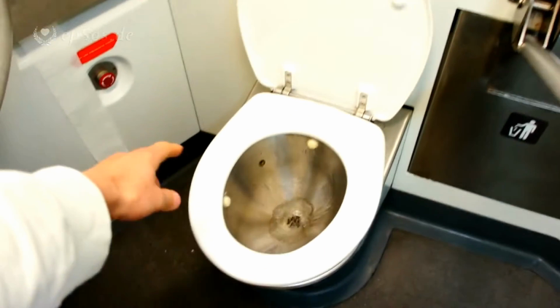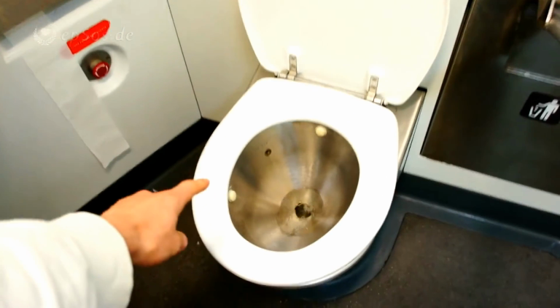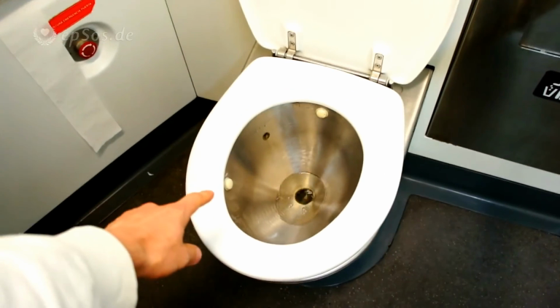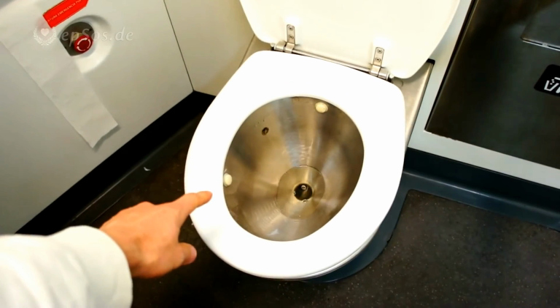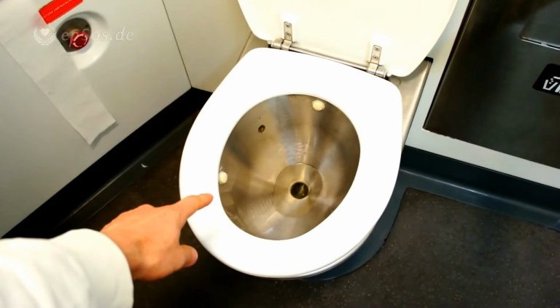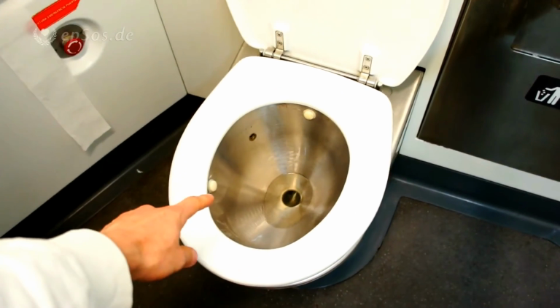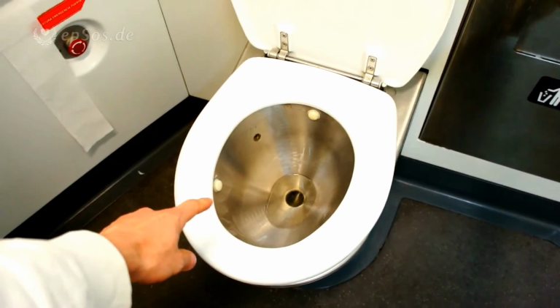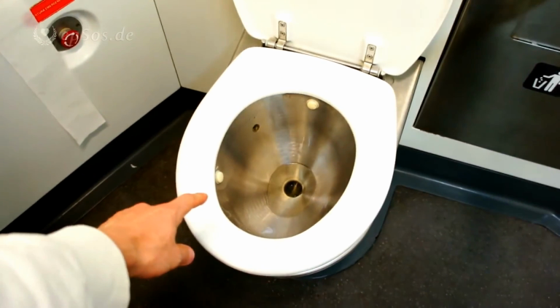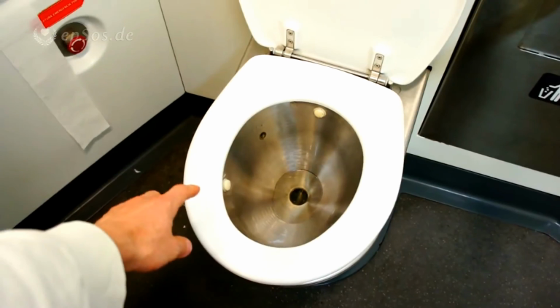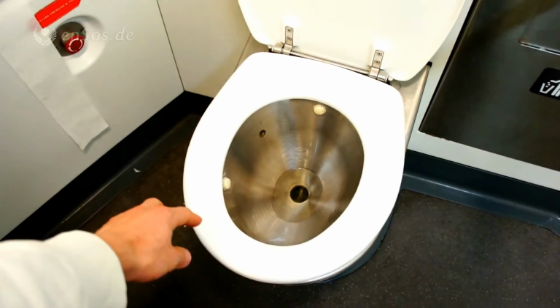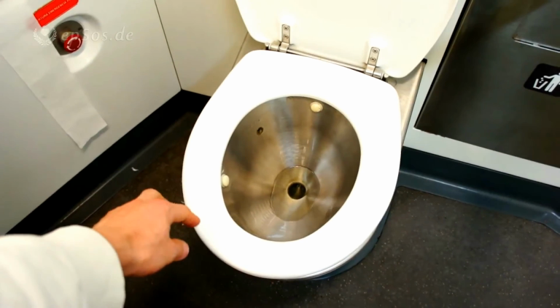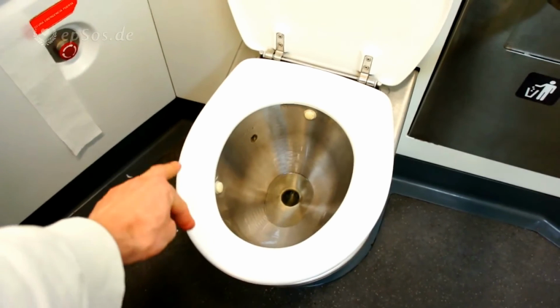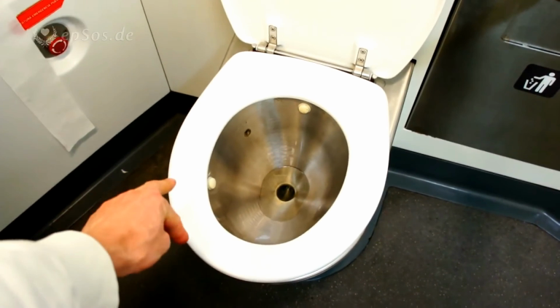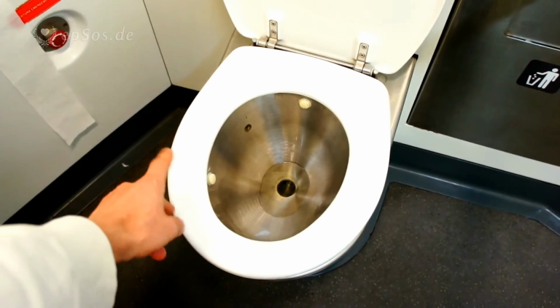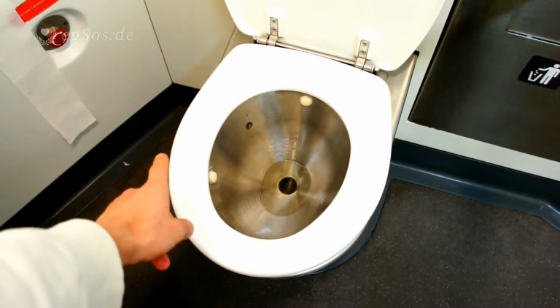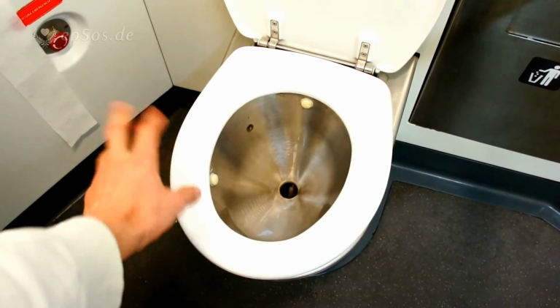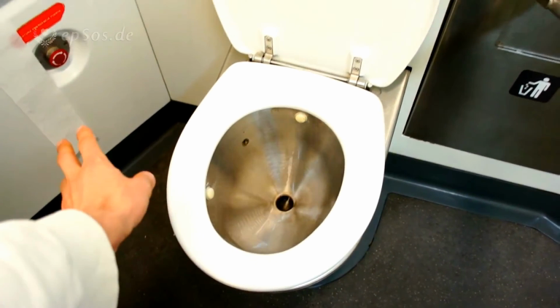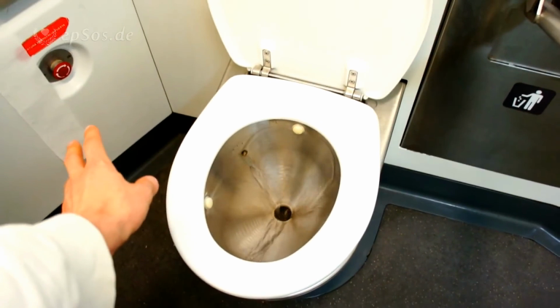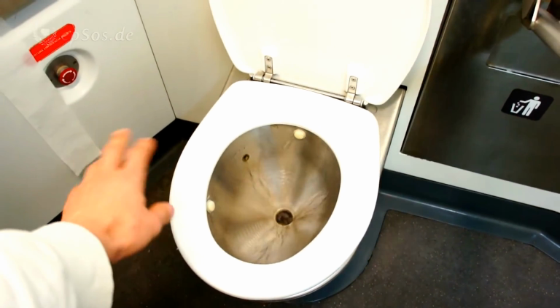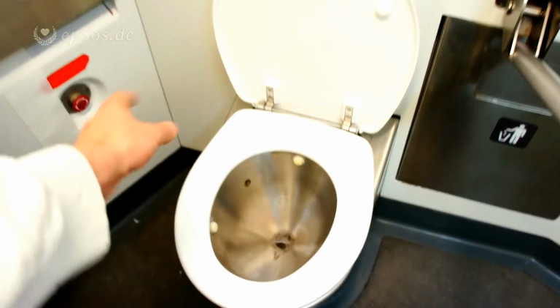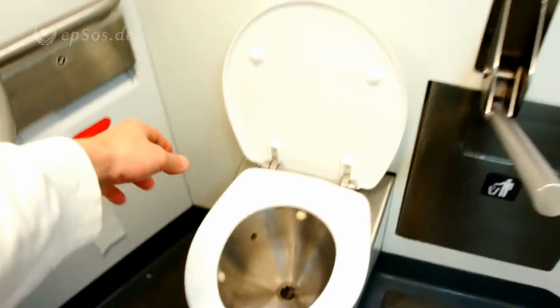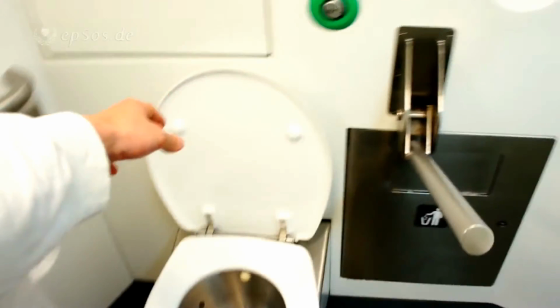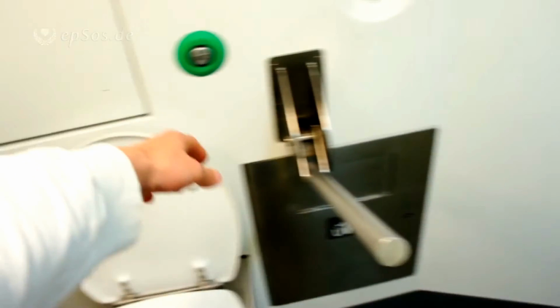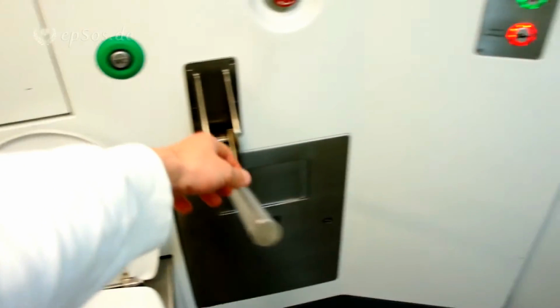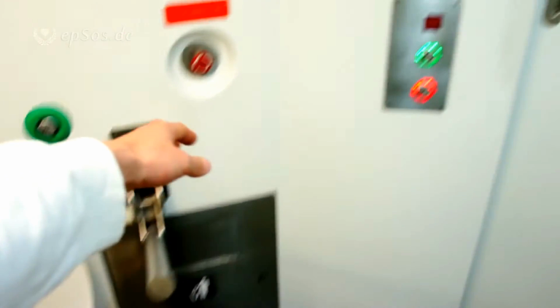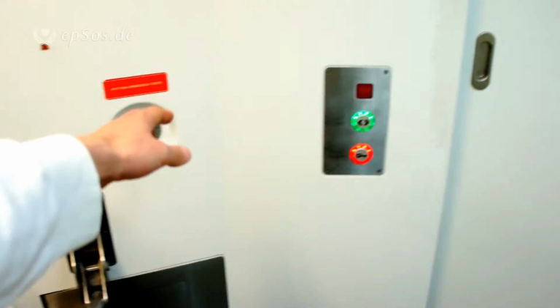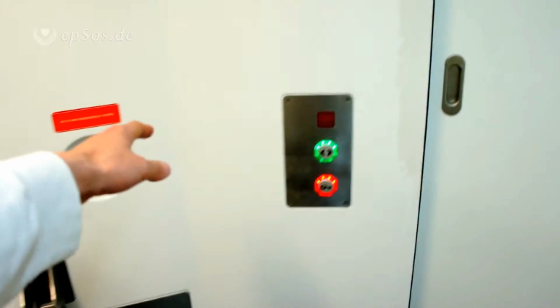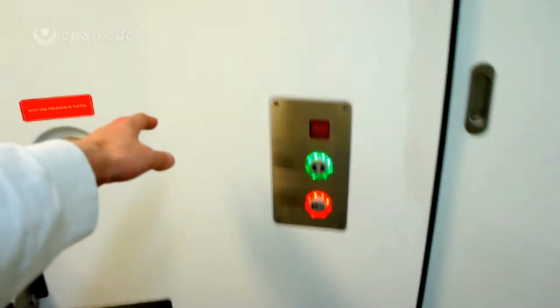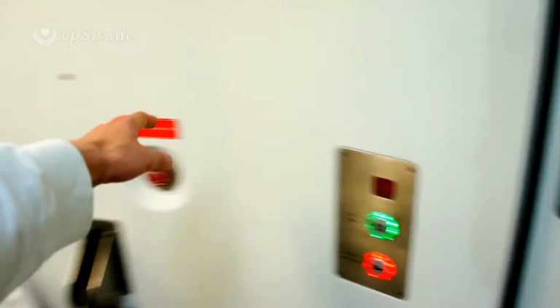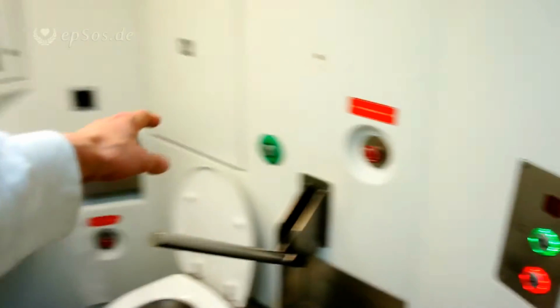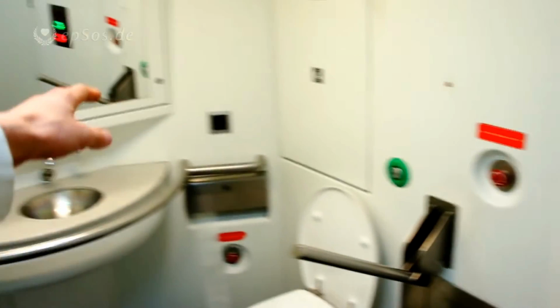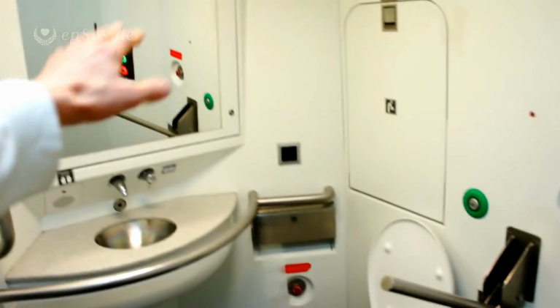Counting roughly ten seconds for the flush — one, two, three, four, five, six, seven, eight, nine. About ten seconds flush. That's it. It's just a little bit more convenient.